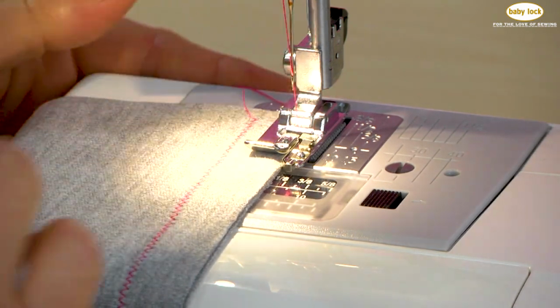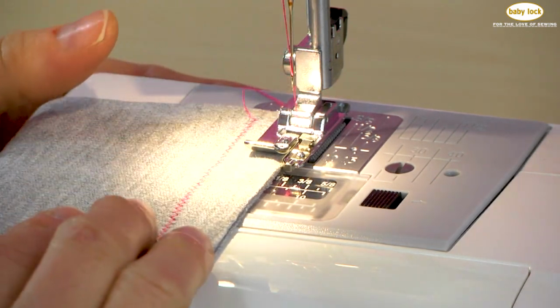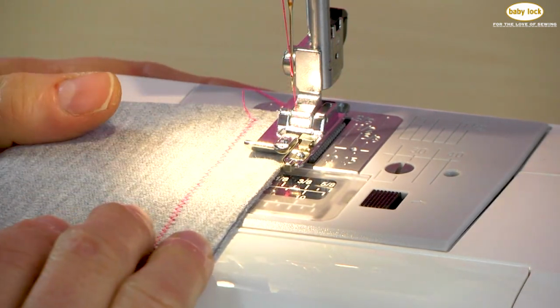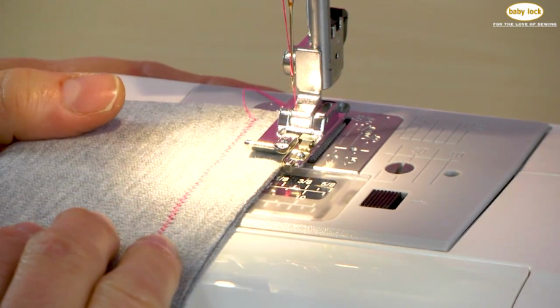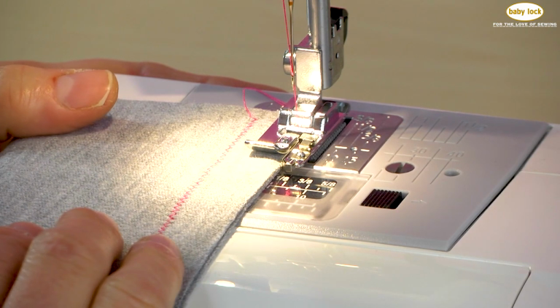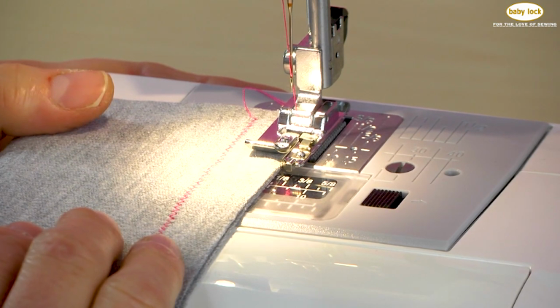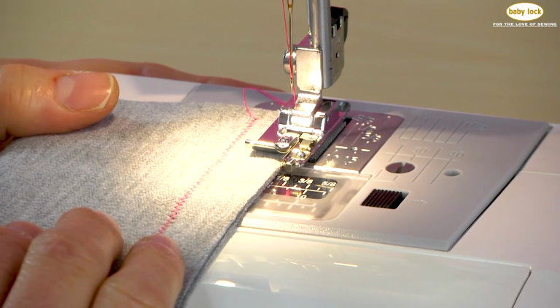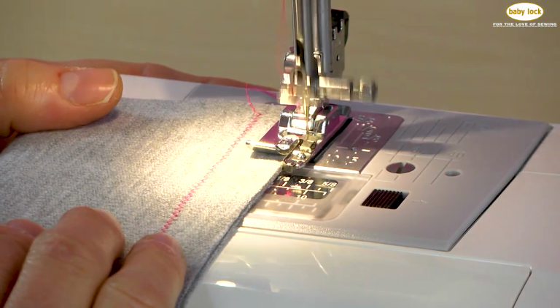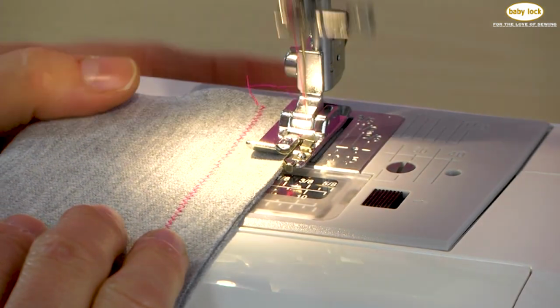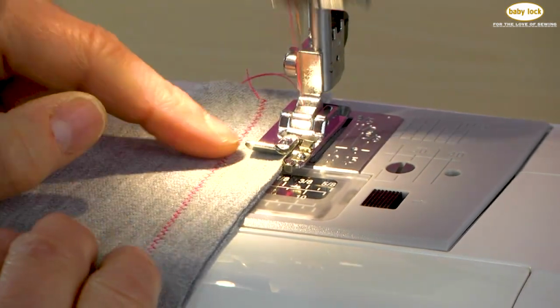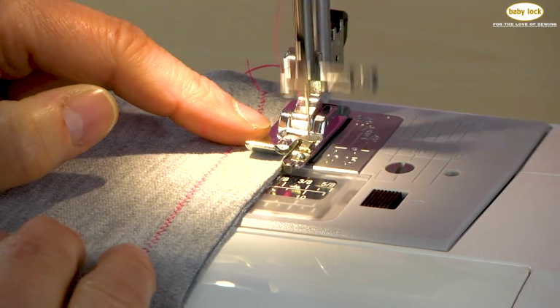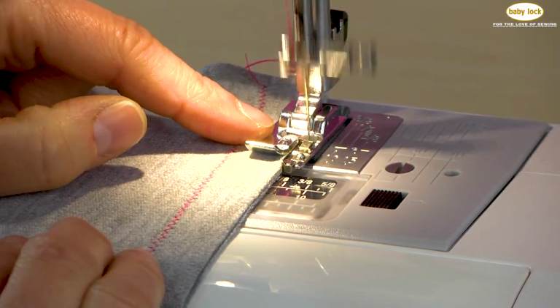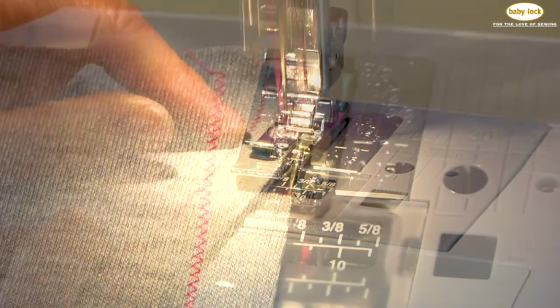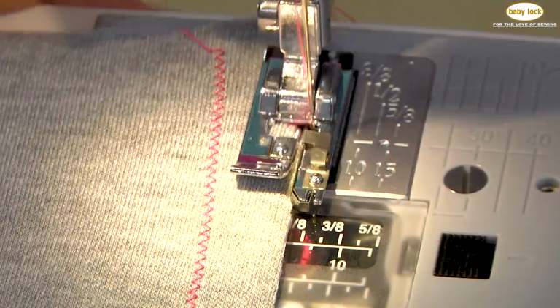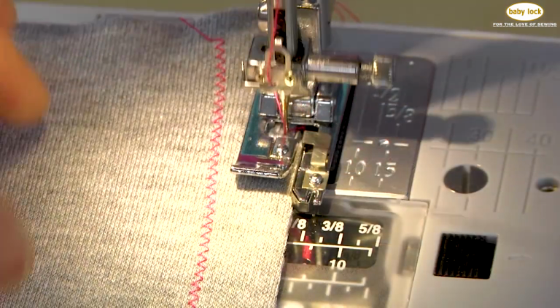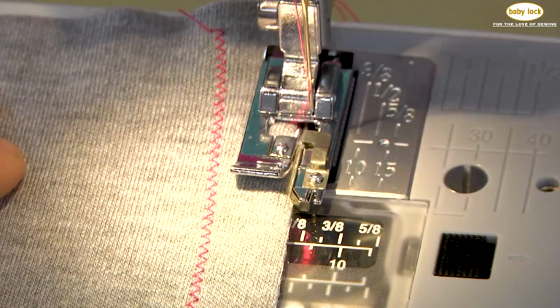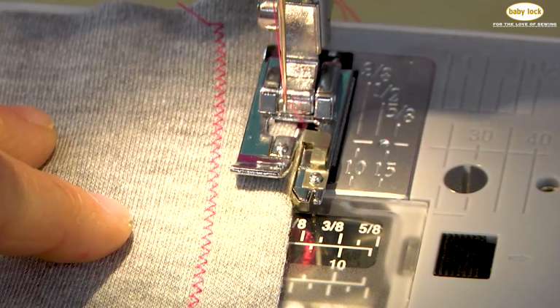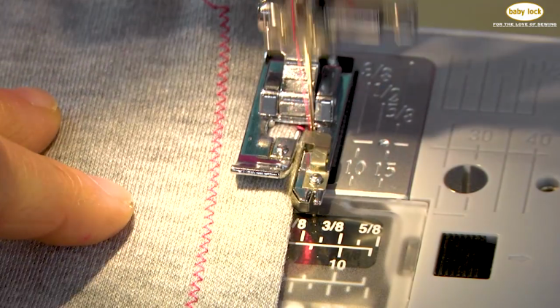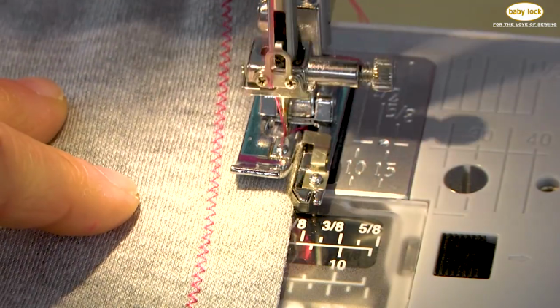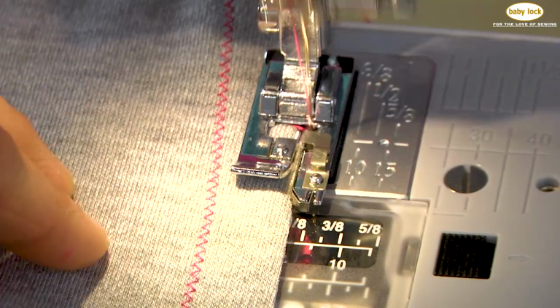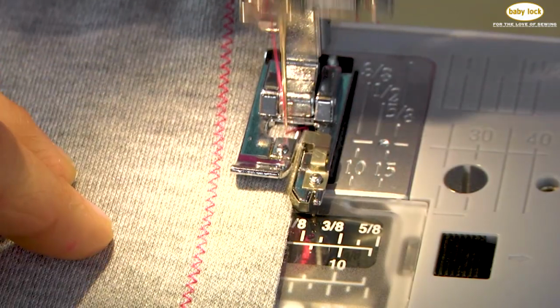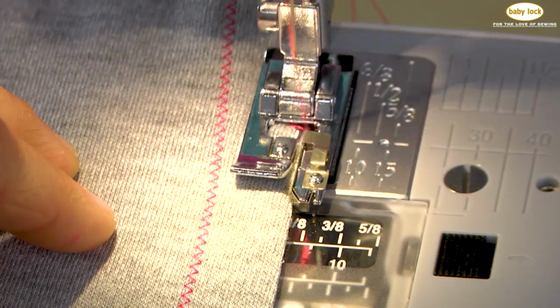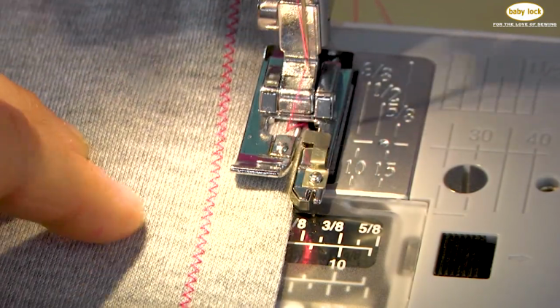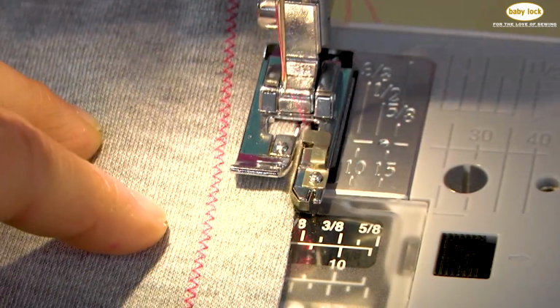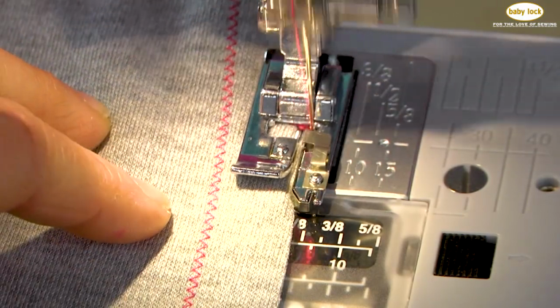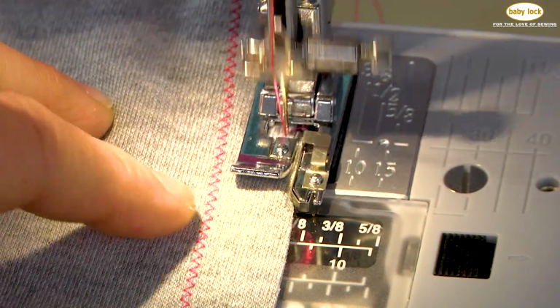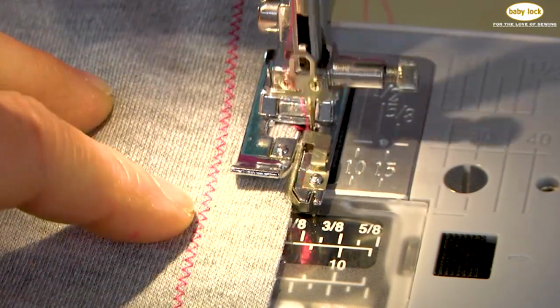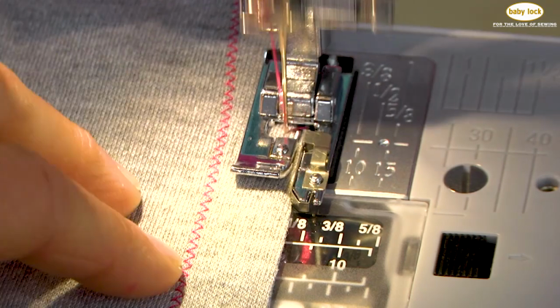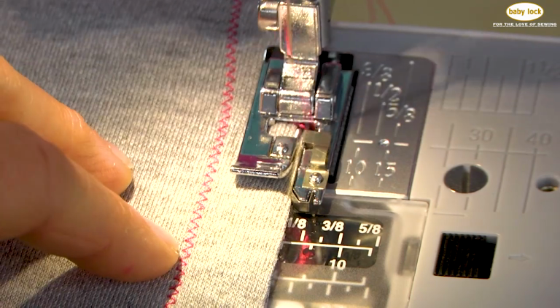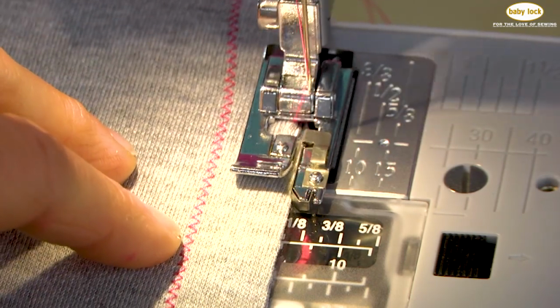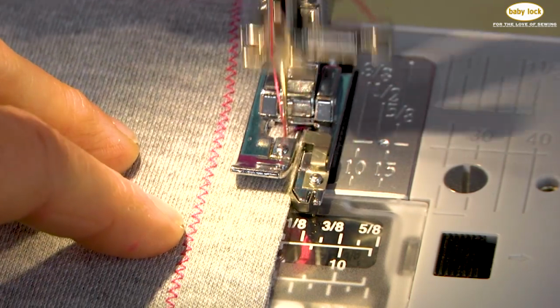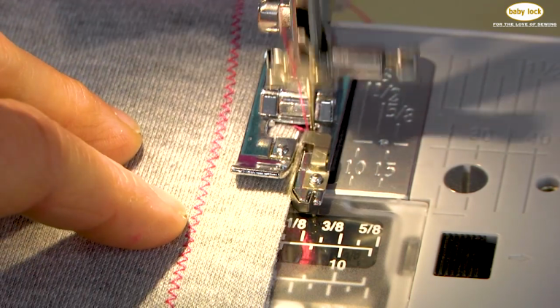I'm going to start a little slower so that we can see how that stitch goes across that pin as I'm stitching. That pin helps suspend that thread — it carries that needle thread to the fabric edge.